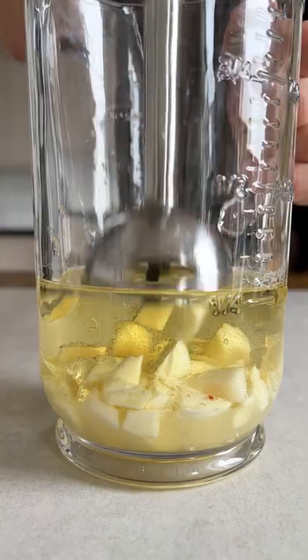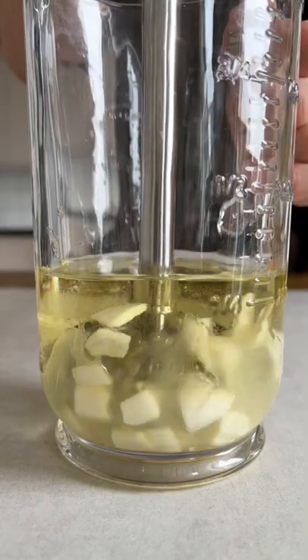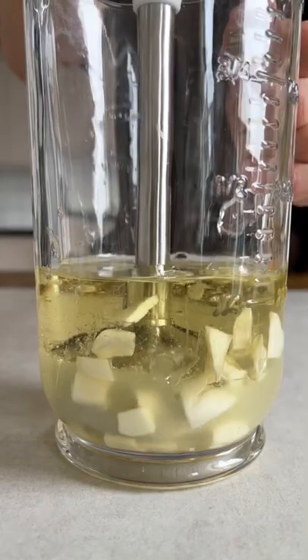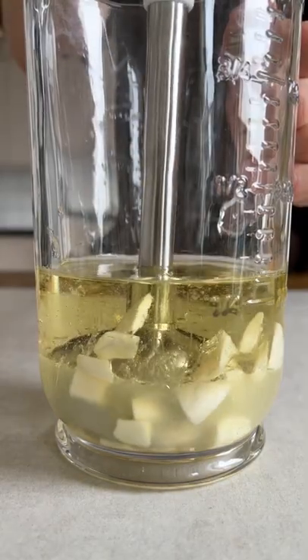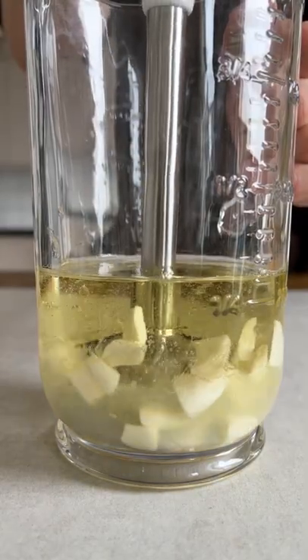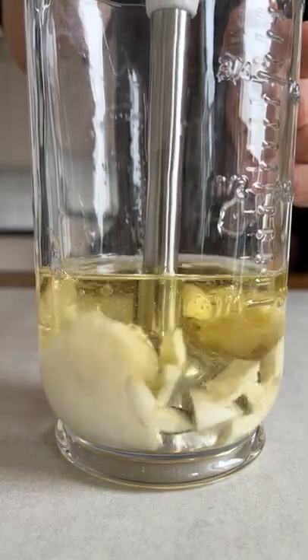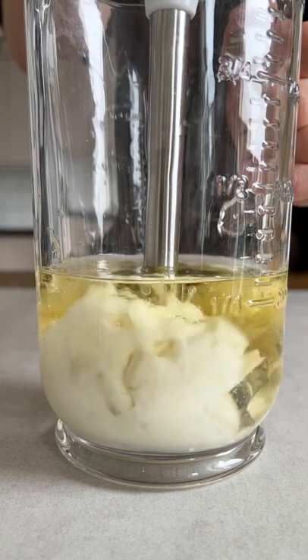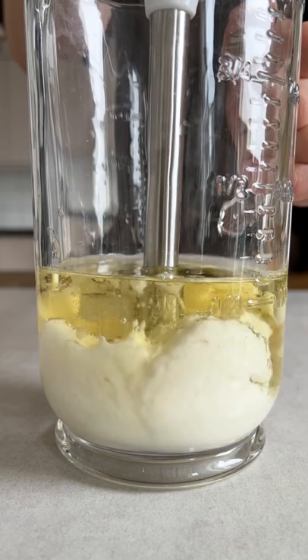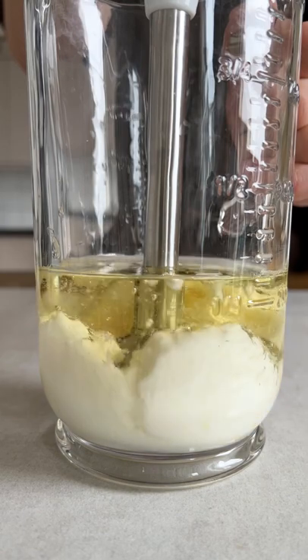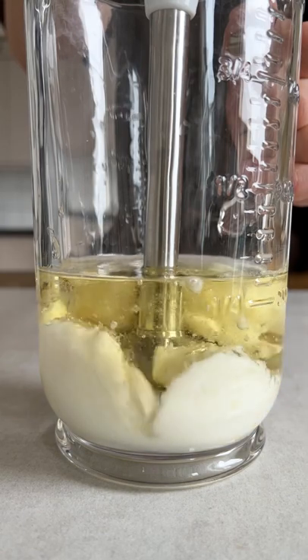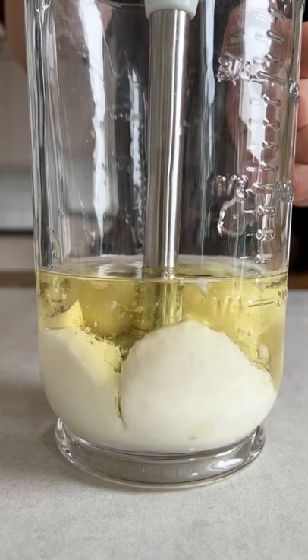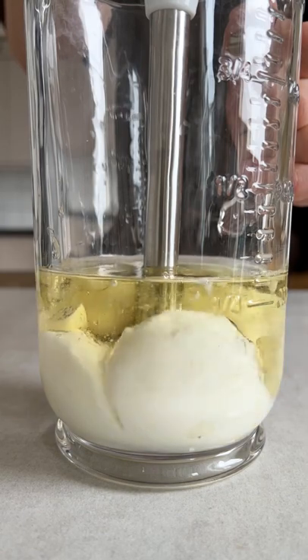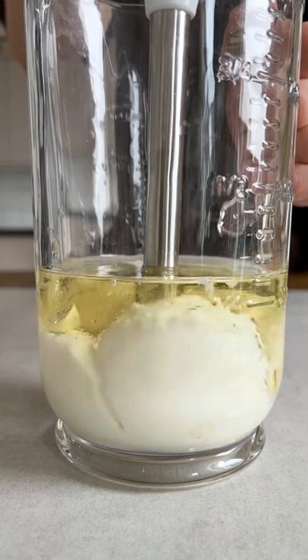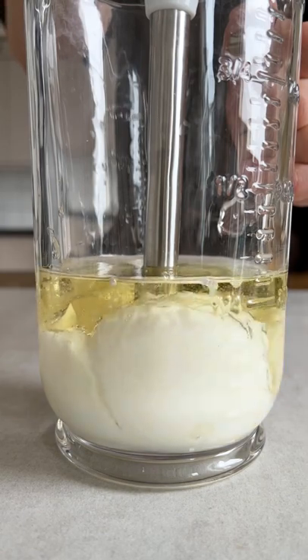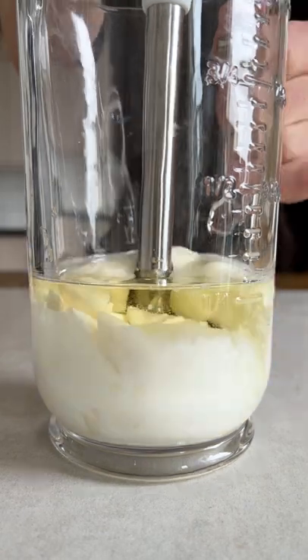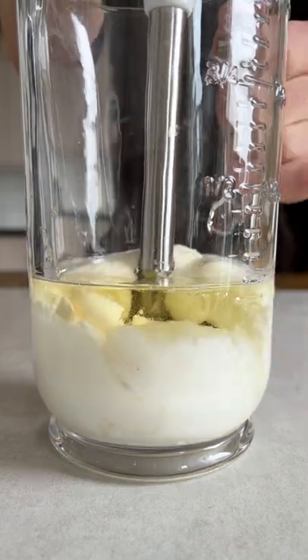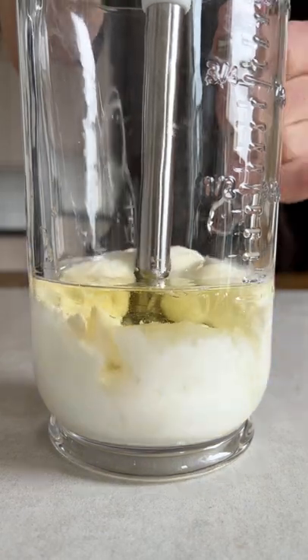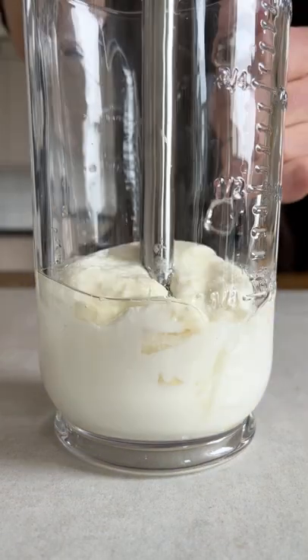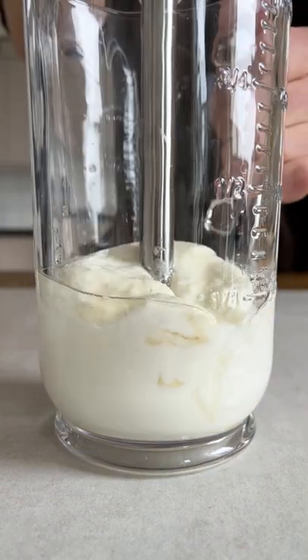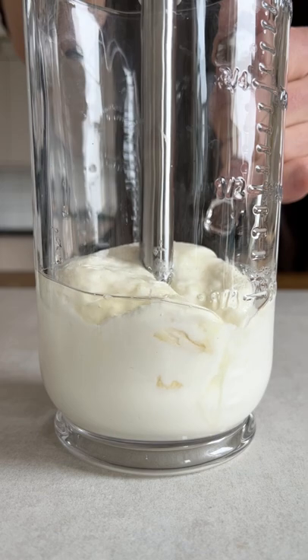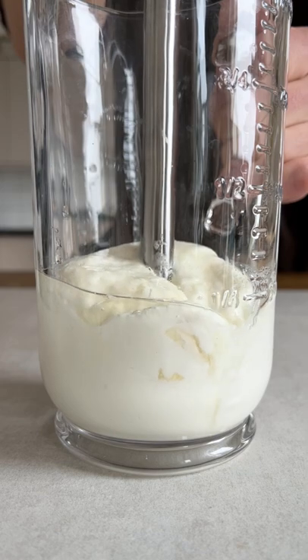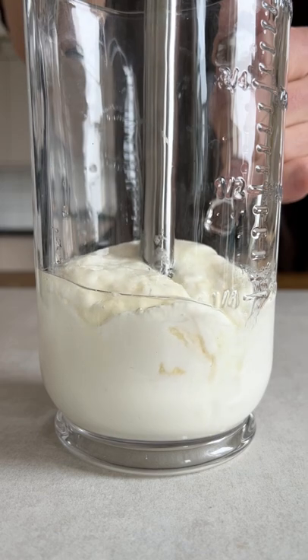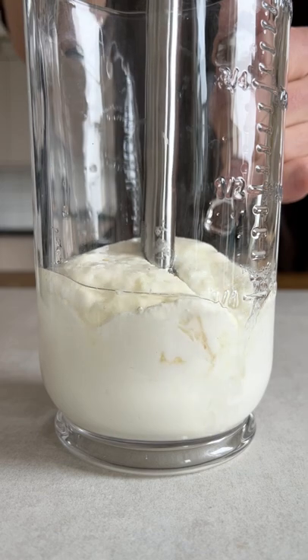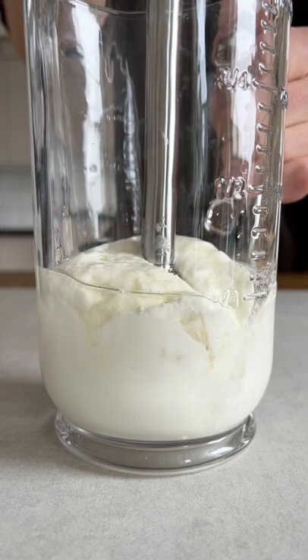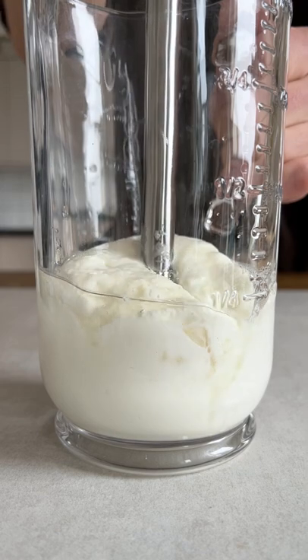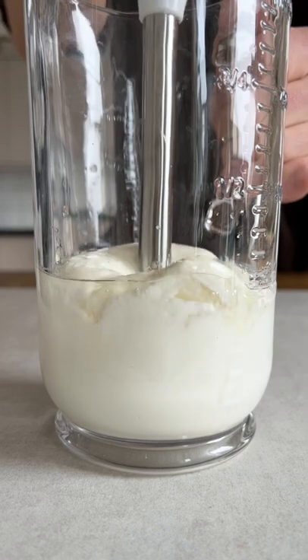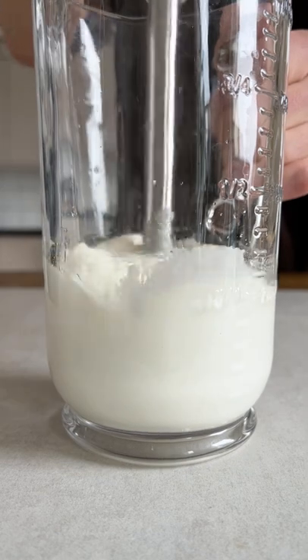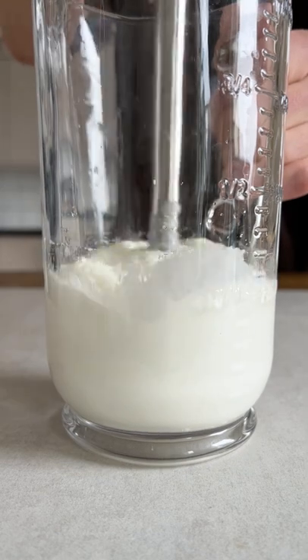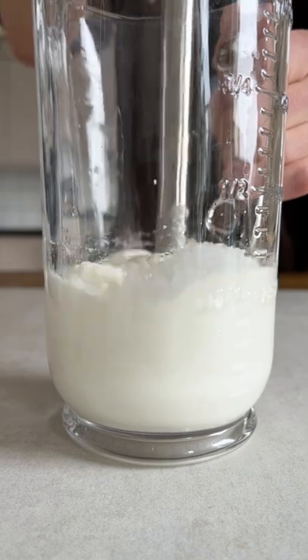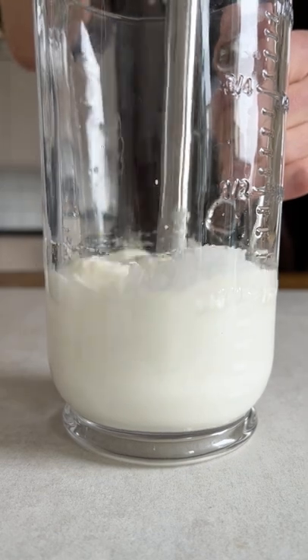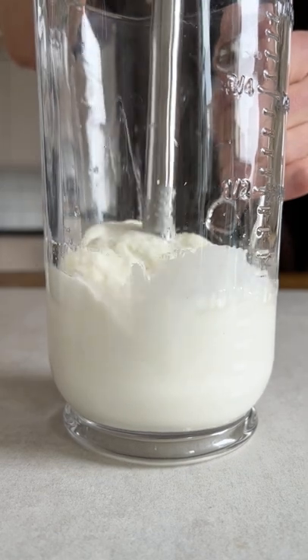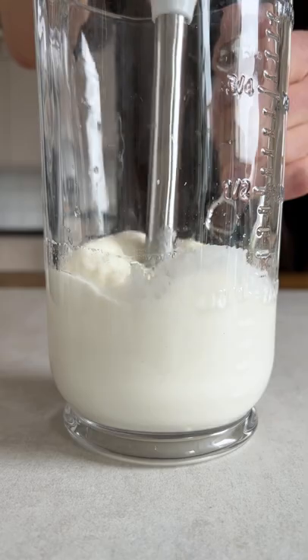Place the blender on the bottom of the jug and turn it on. The garlic will begin to emulsify as it sucks in small amounts of oil. Slowly incorporate more and more oil until the sound changes. Now the garlic has thickened and you can lift the blender to work in the rest.